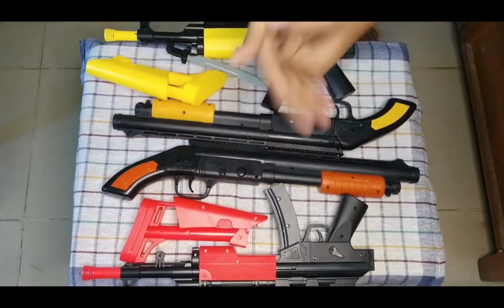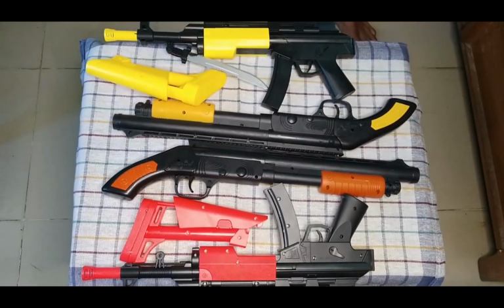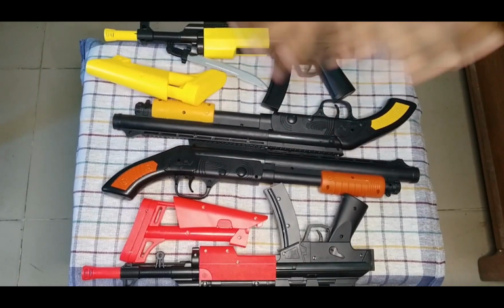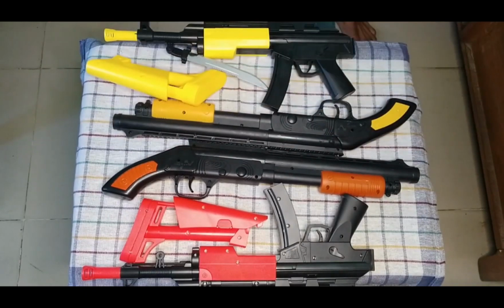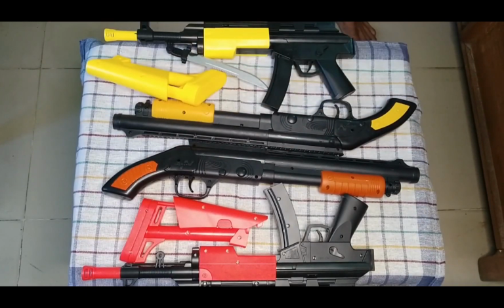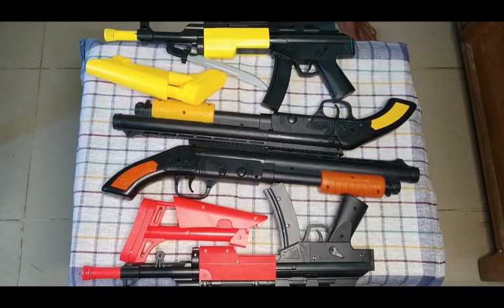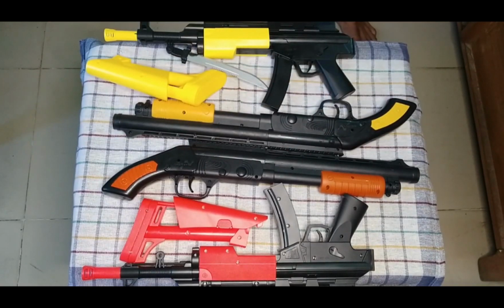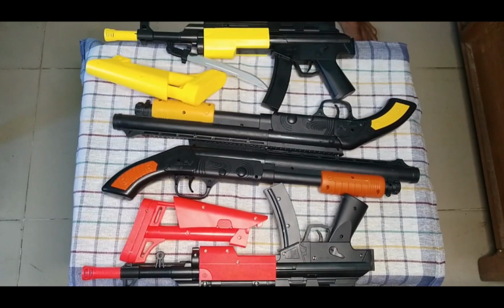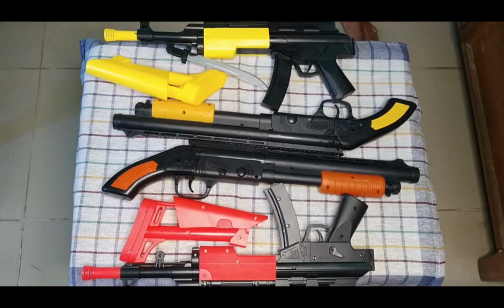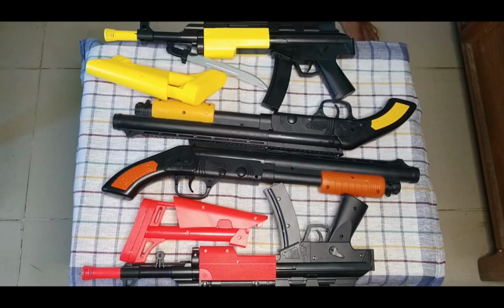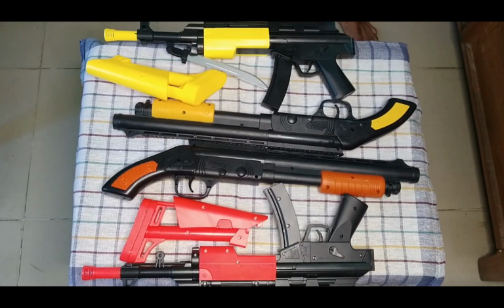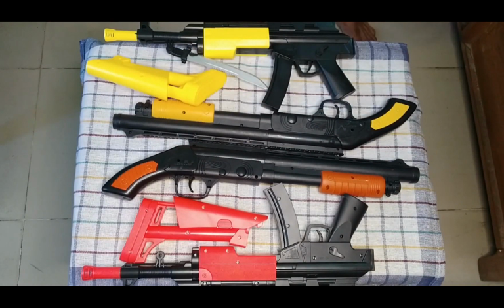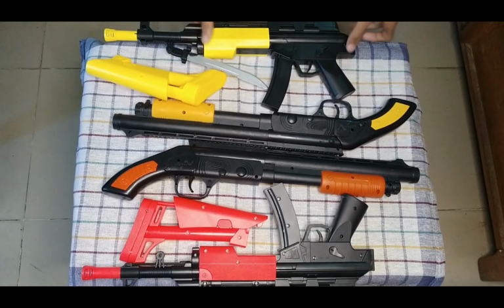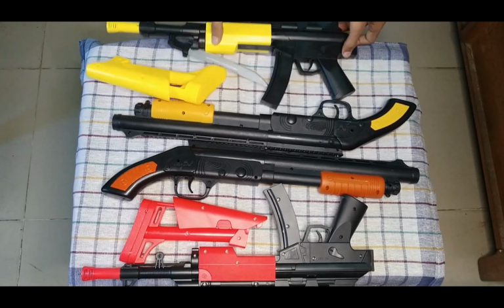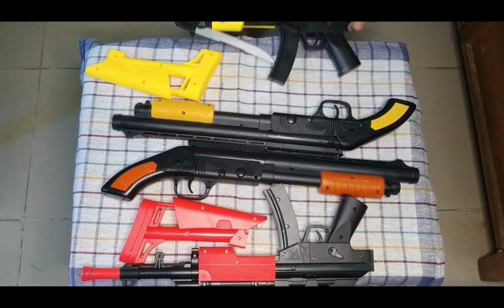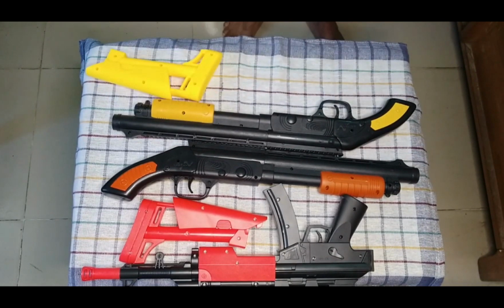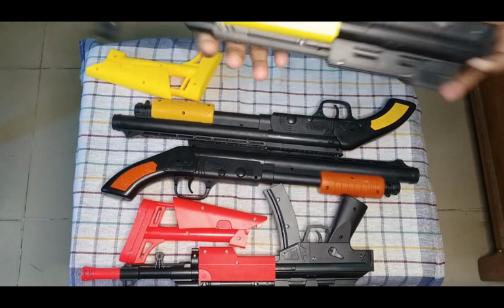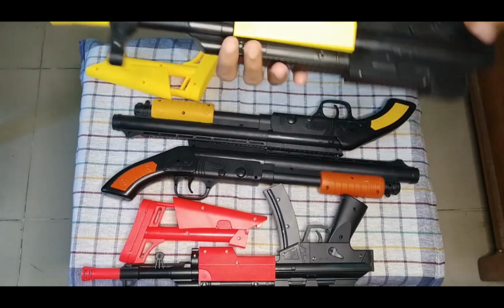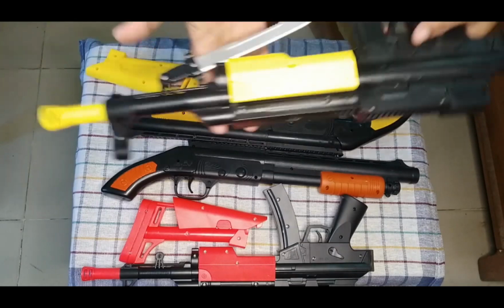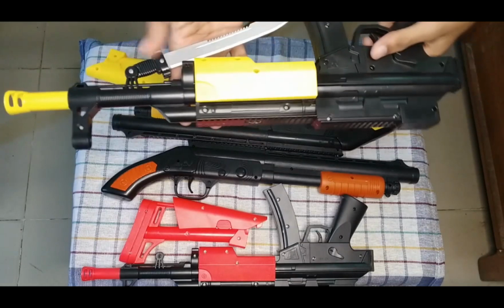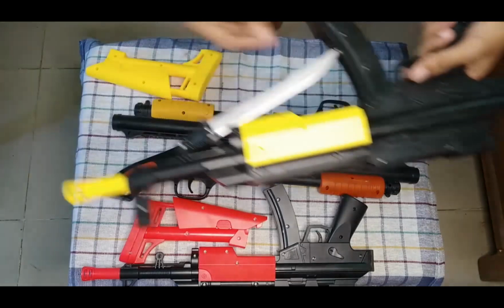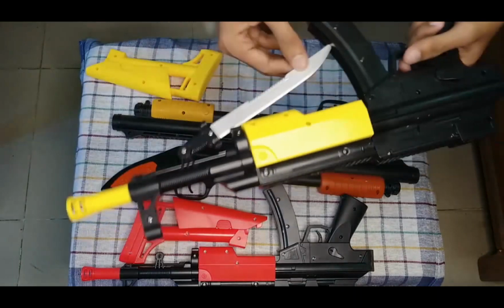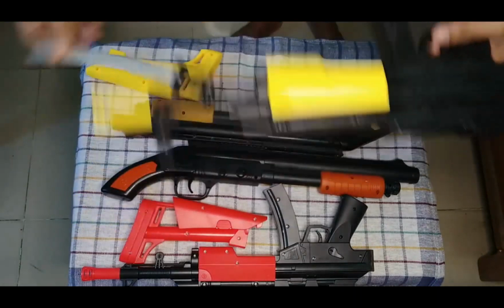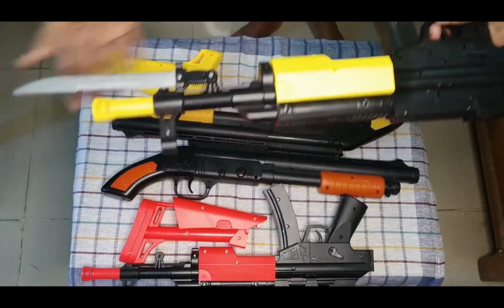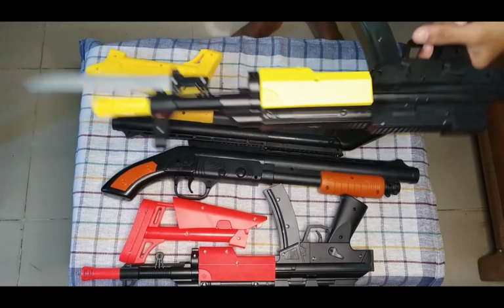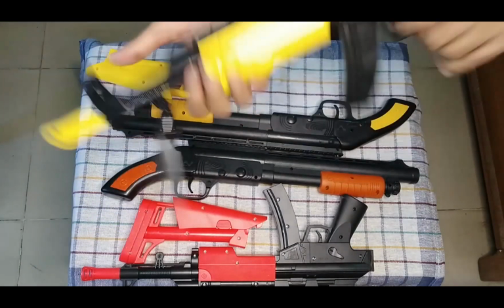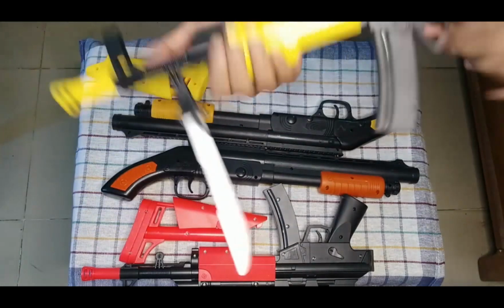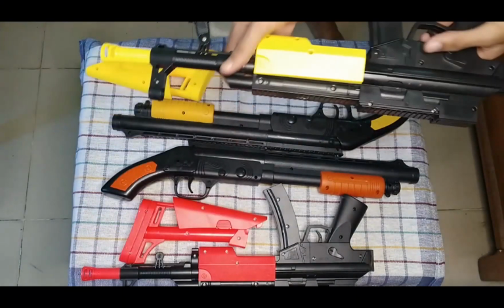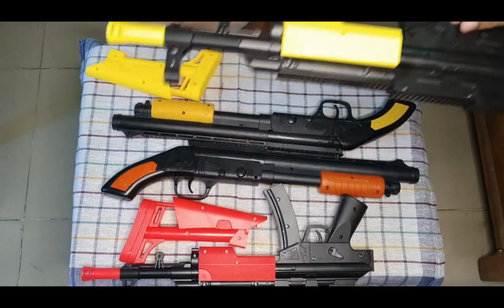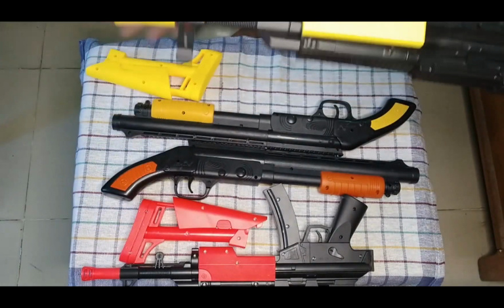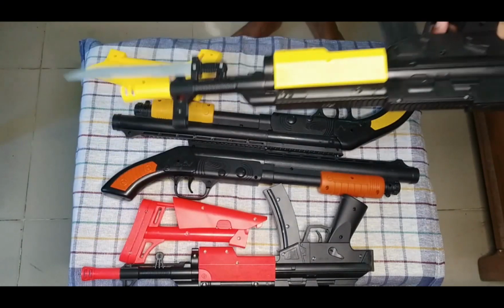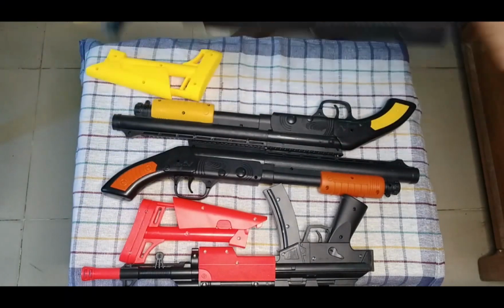What's up guys, today I'm showing some toy guns and let's begin the show. First of all guys, I can show you this tan and black color combination.